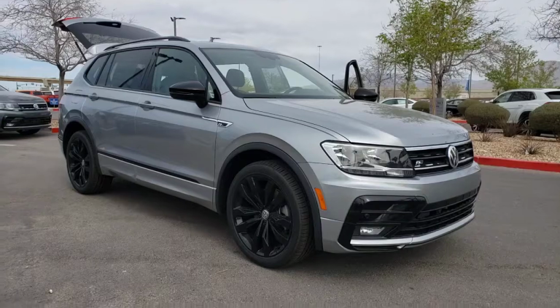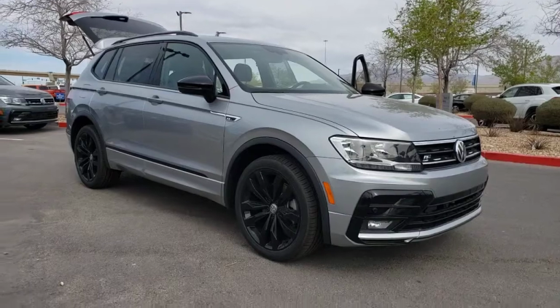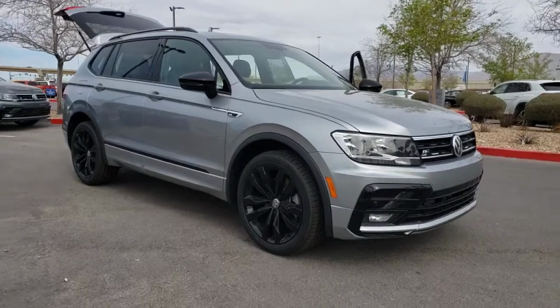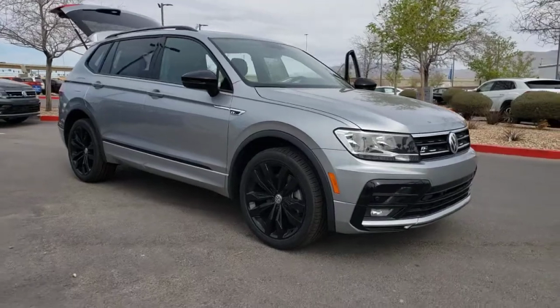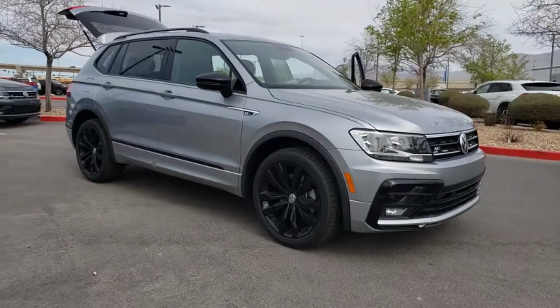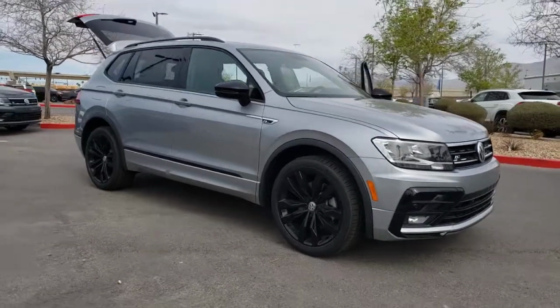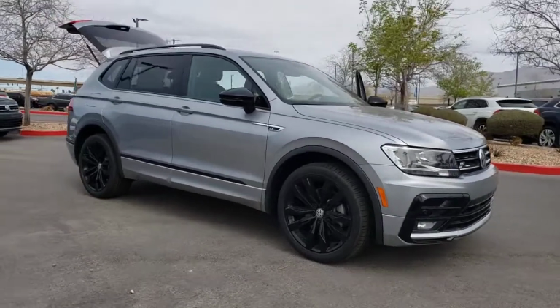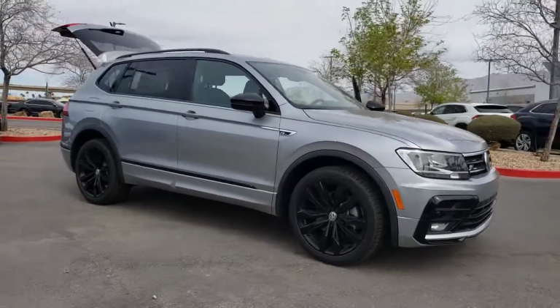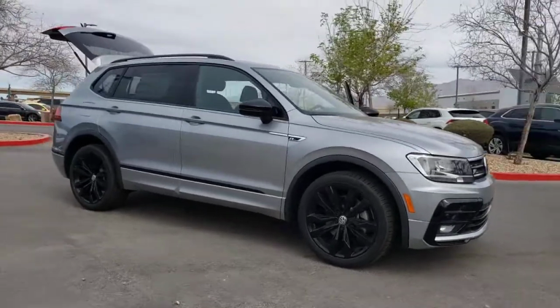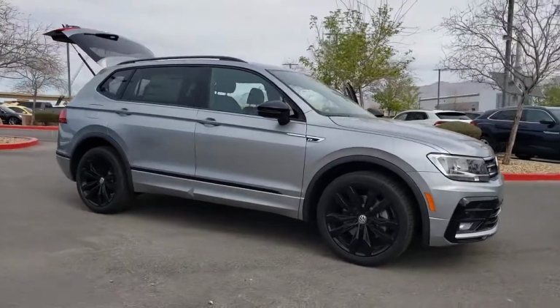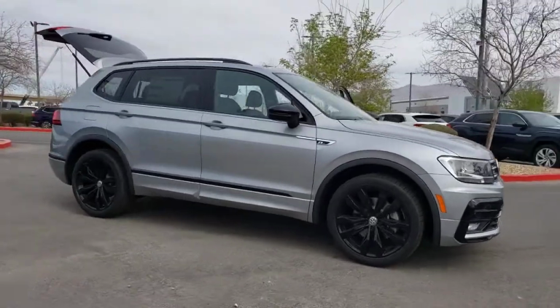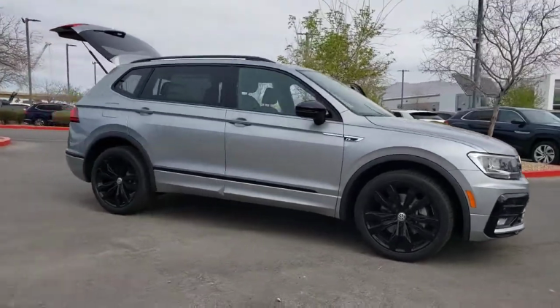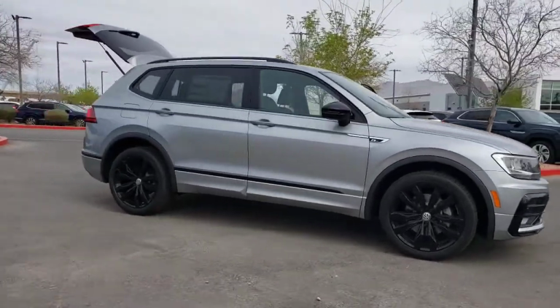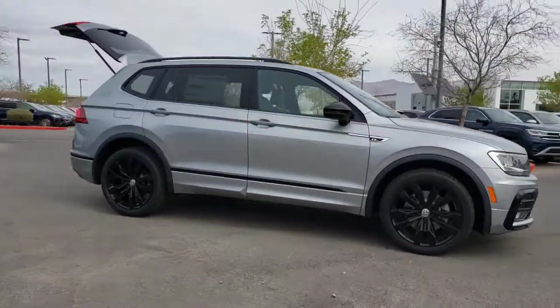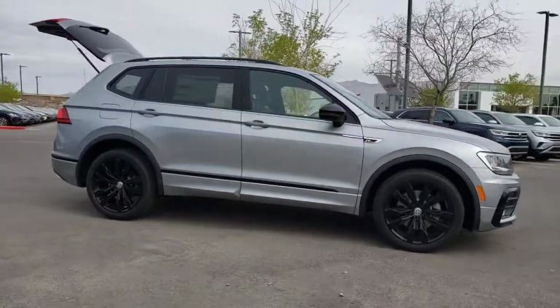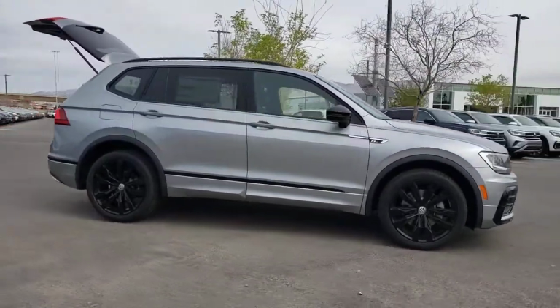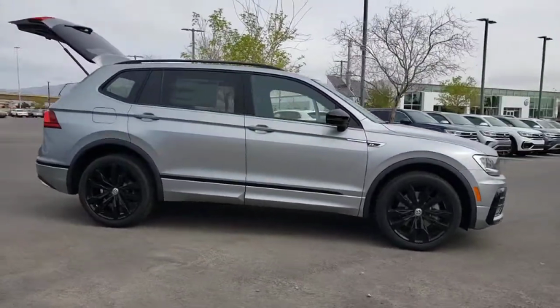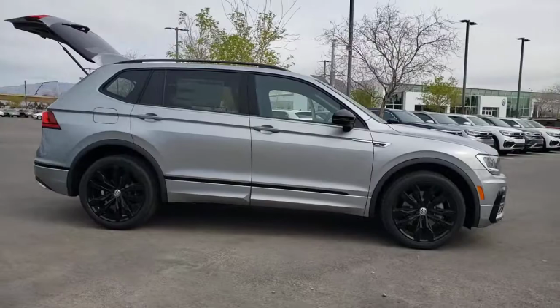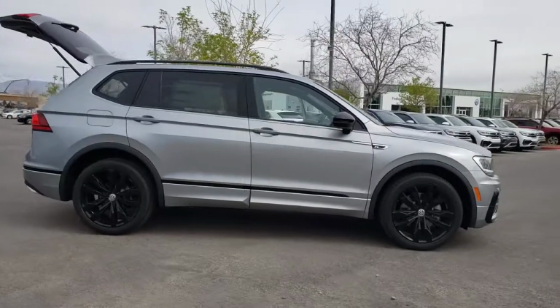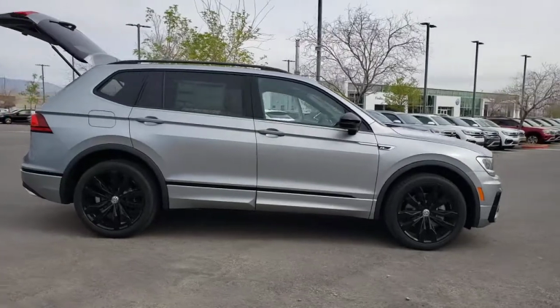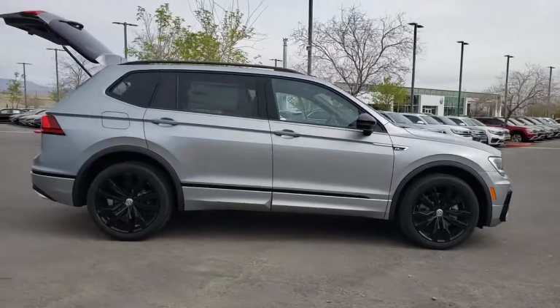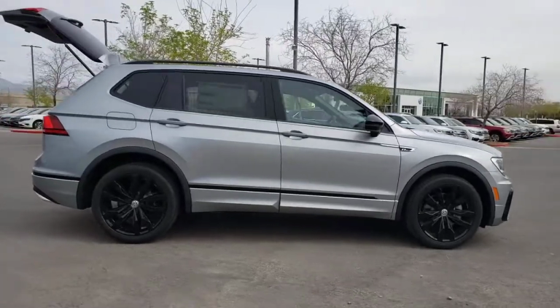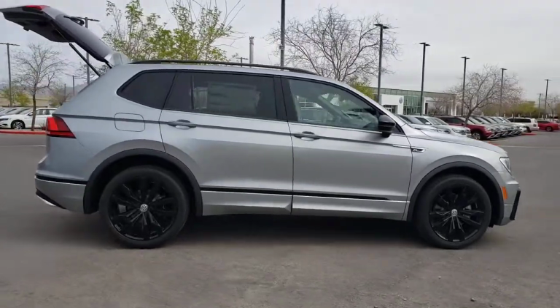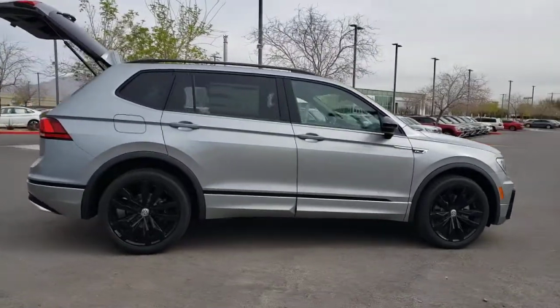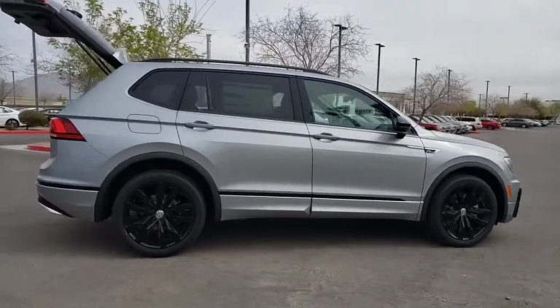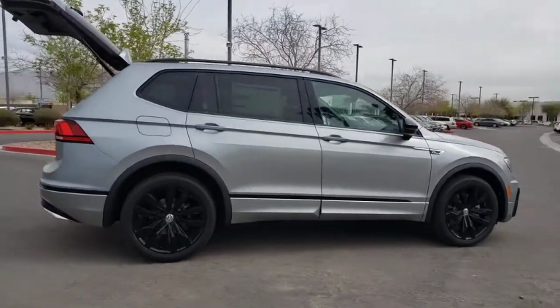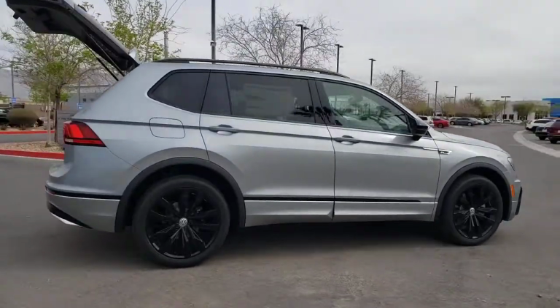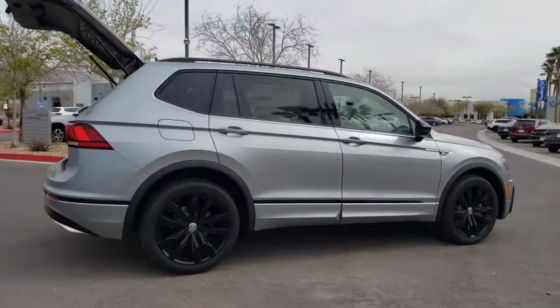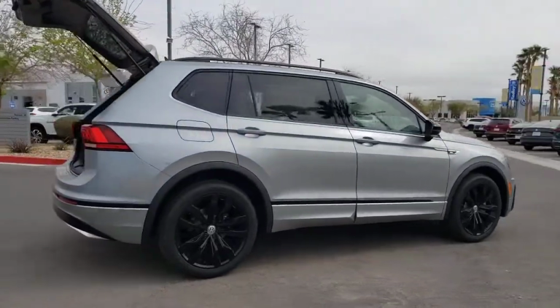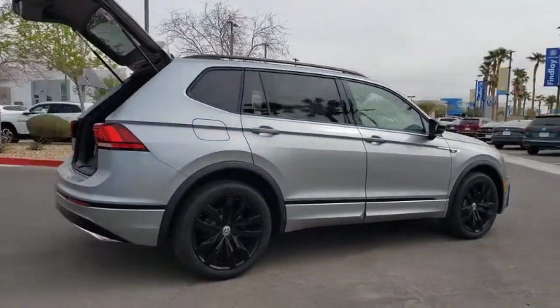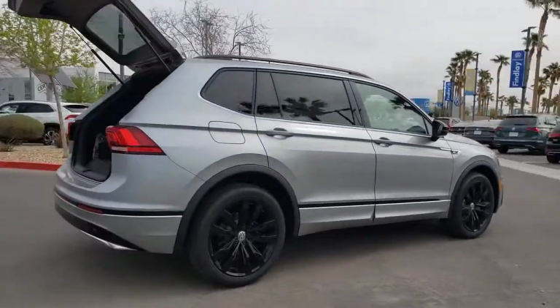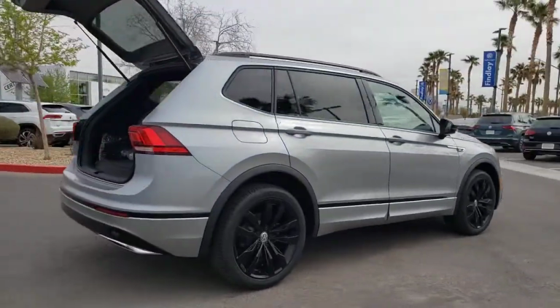You'll have love at first sight with the 2021 Volkswagen Tiguan. This versatile Tiguan was built to keep up with your family's busy lifestyle.